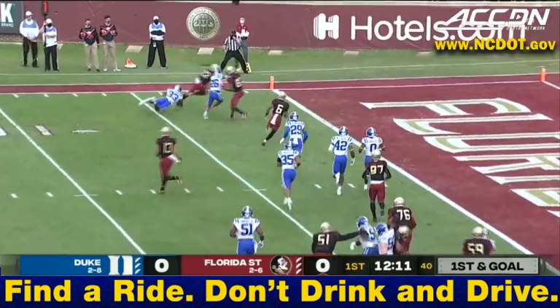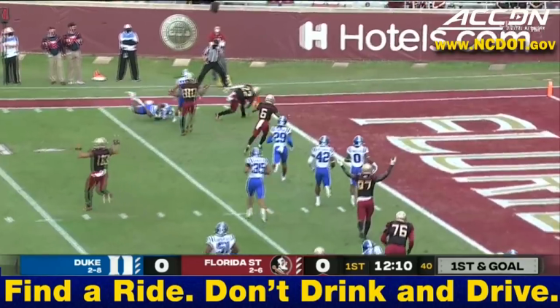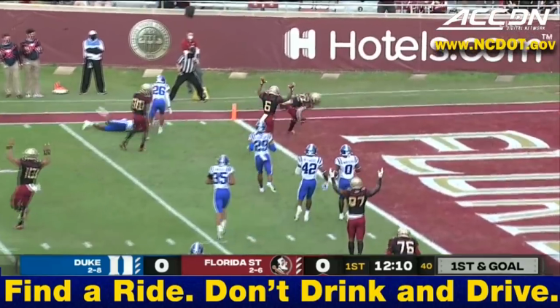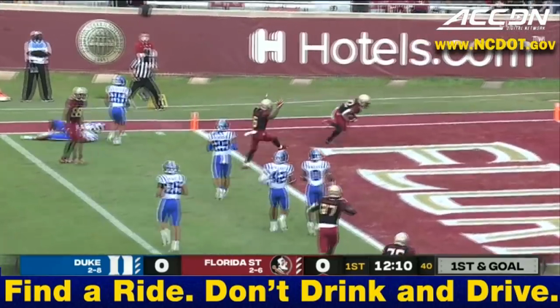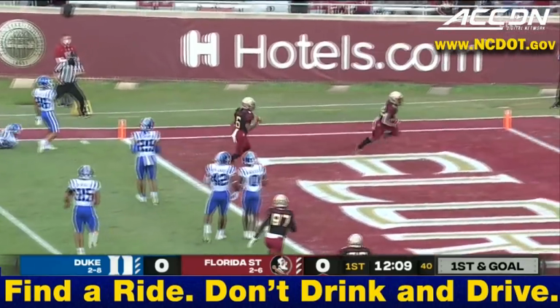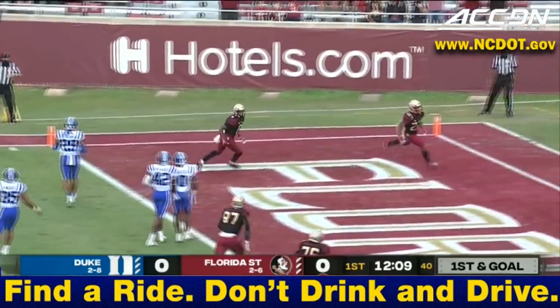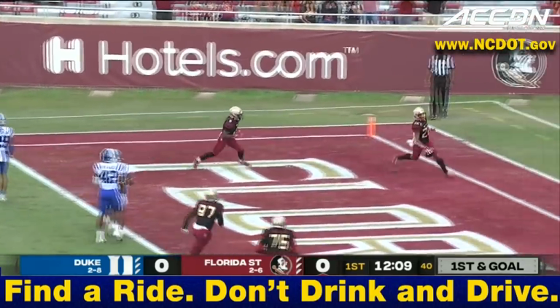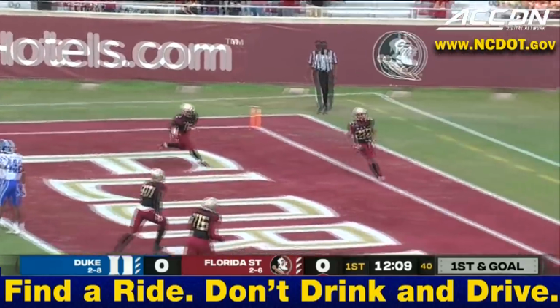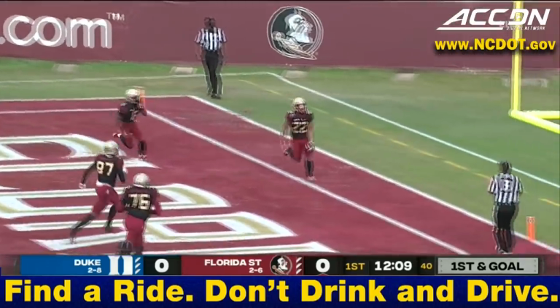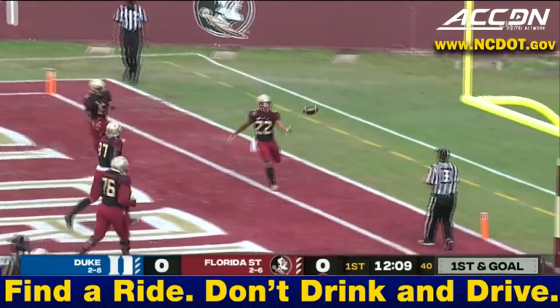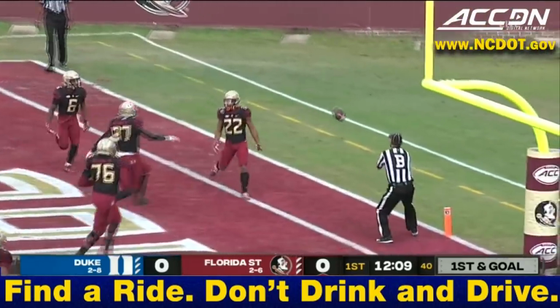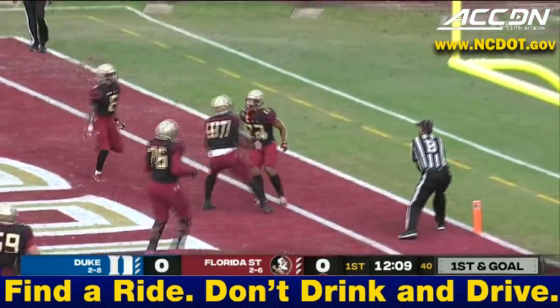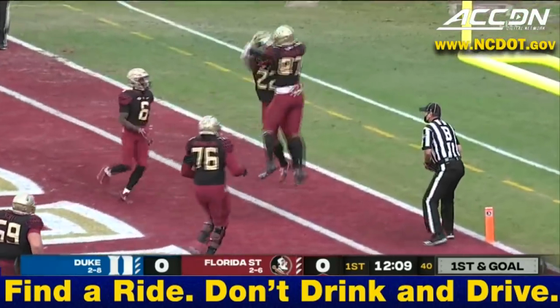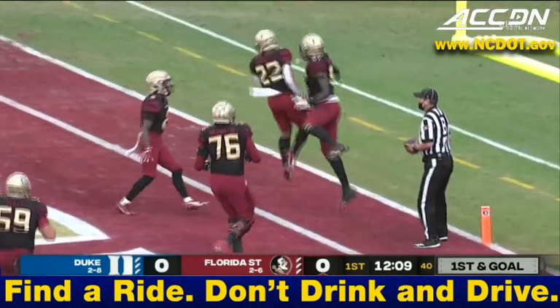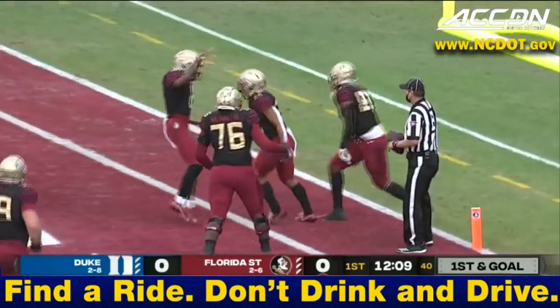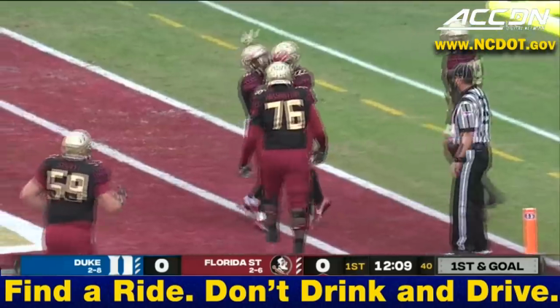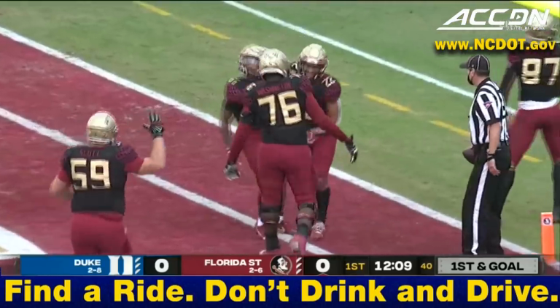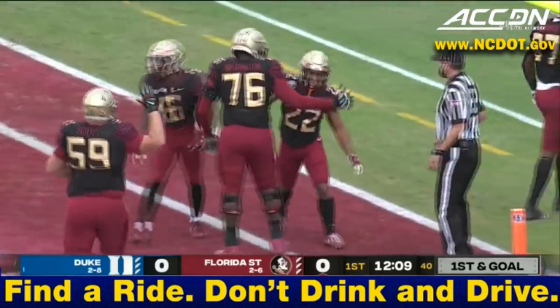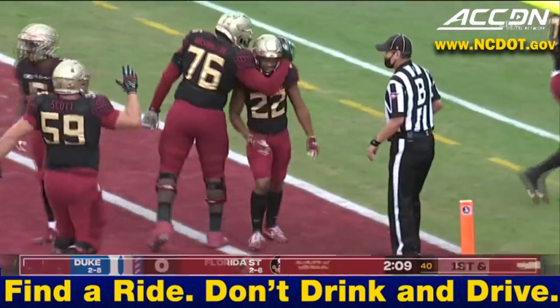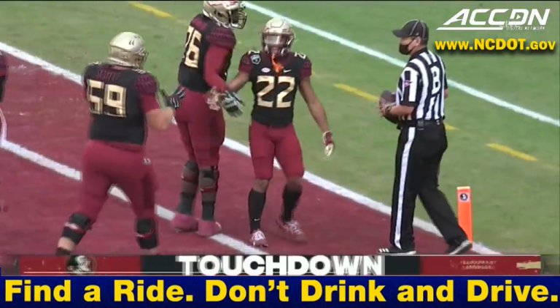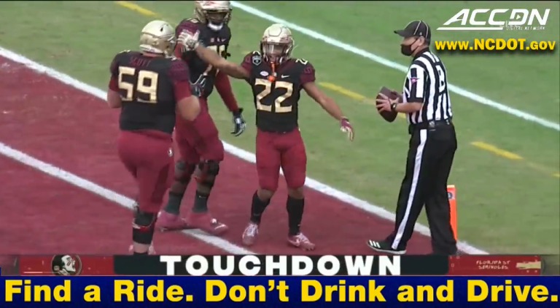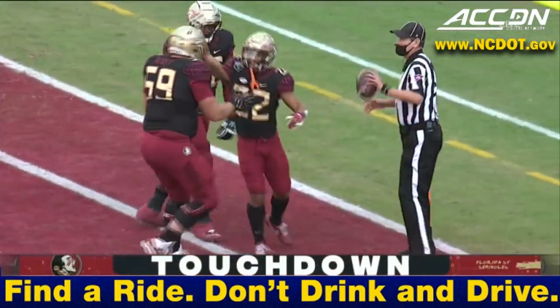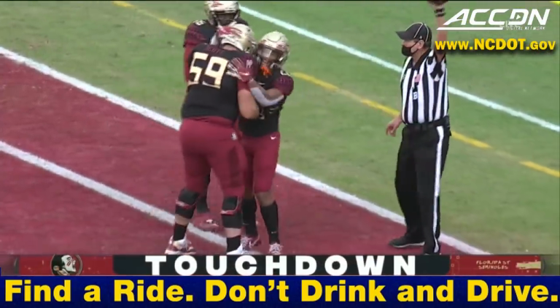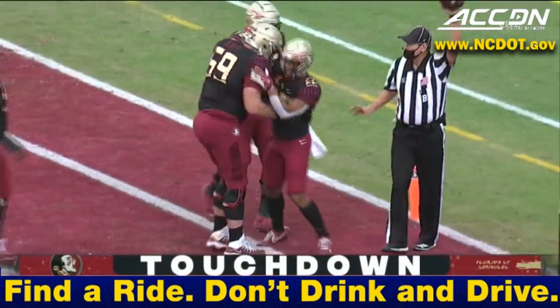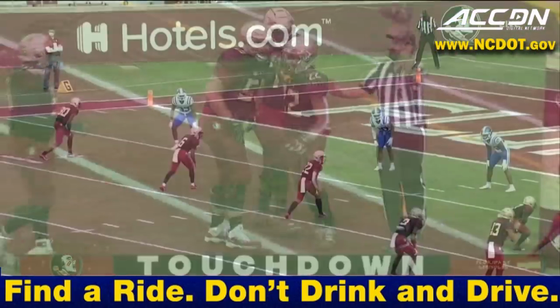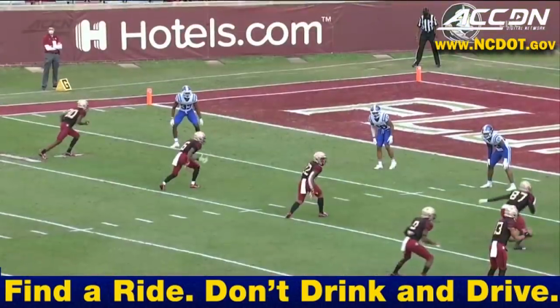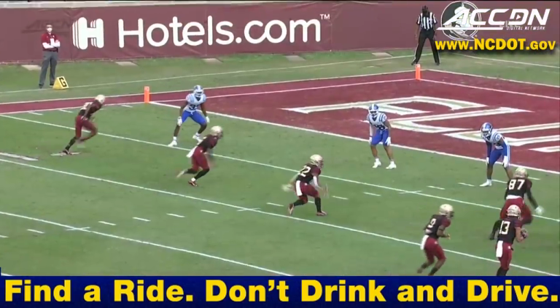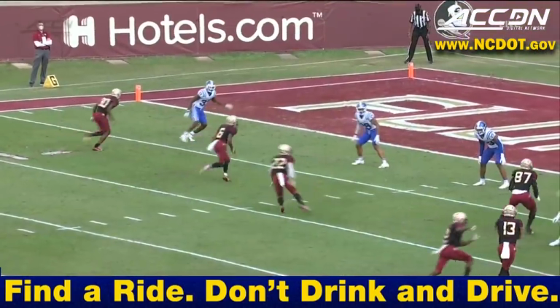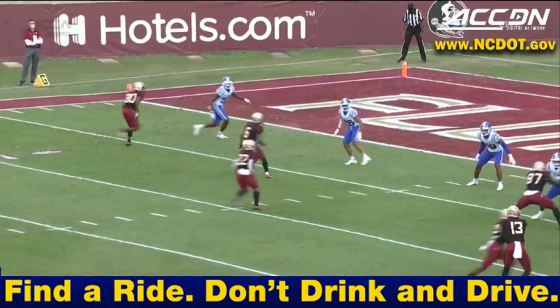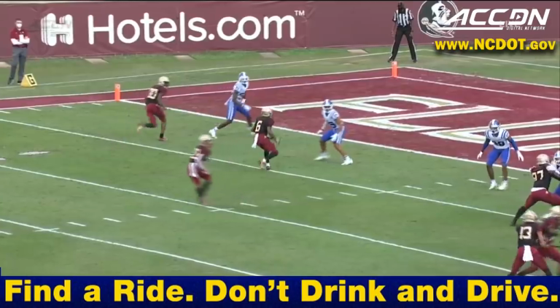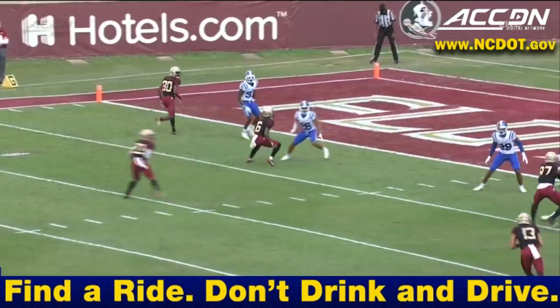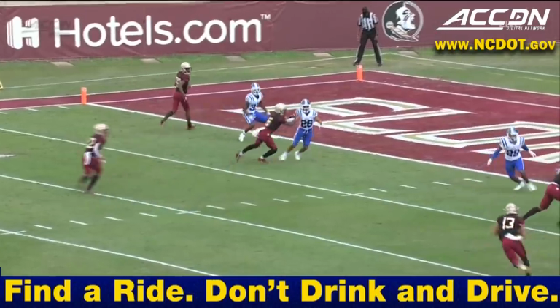The pass — and a score for the Knowles! Ja'Kai Douglas on the receiving end, and Florida State jumps out early.